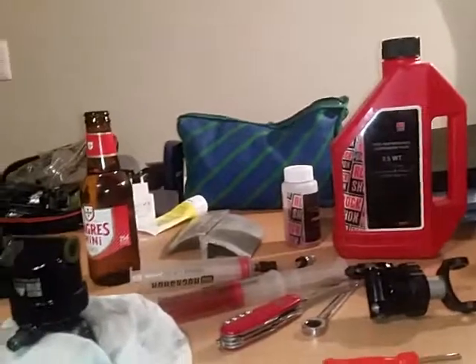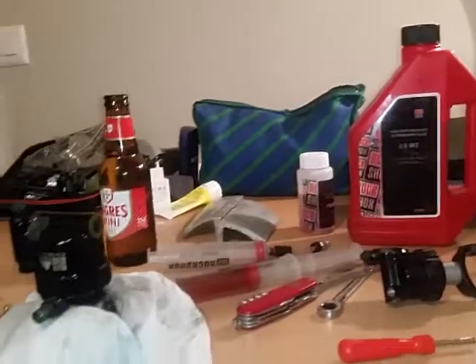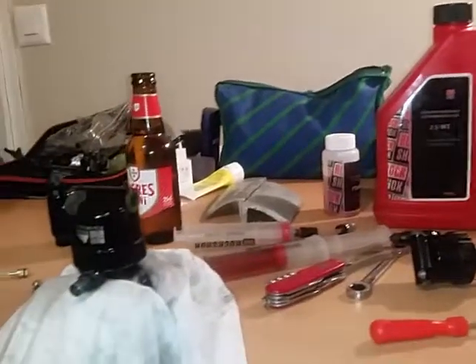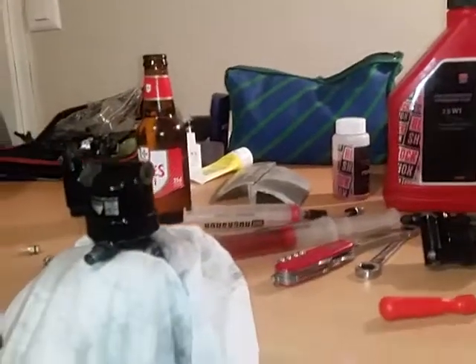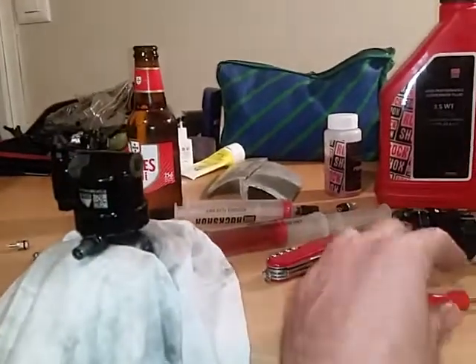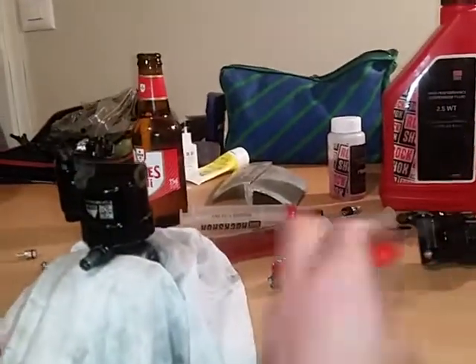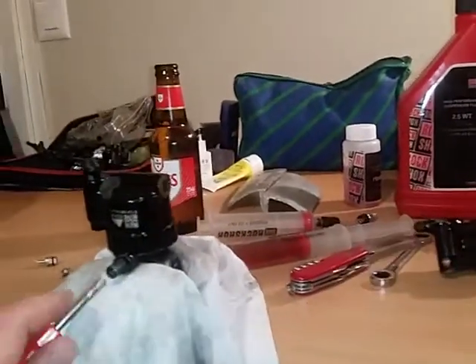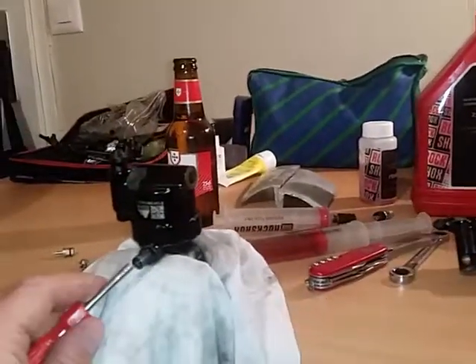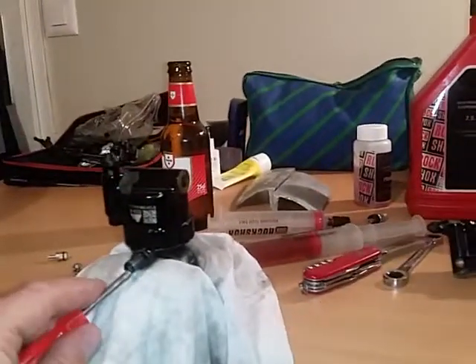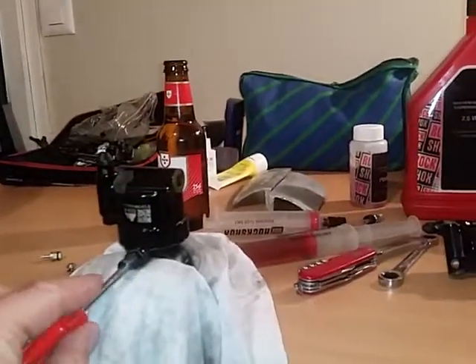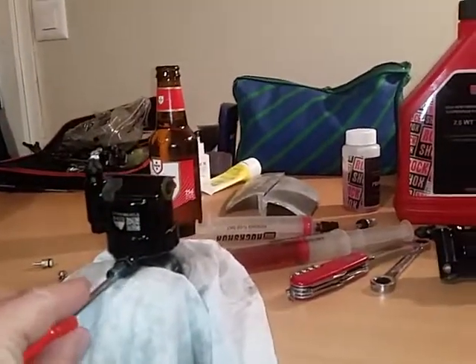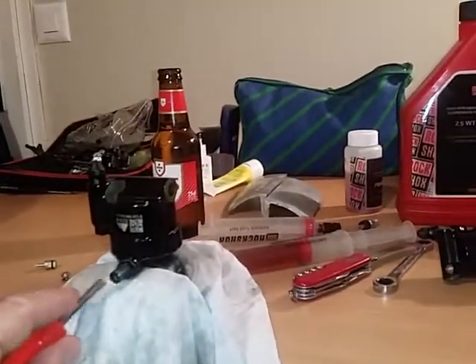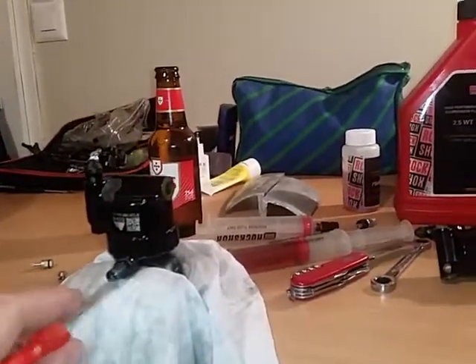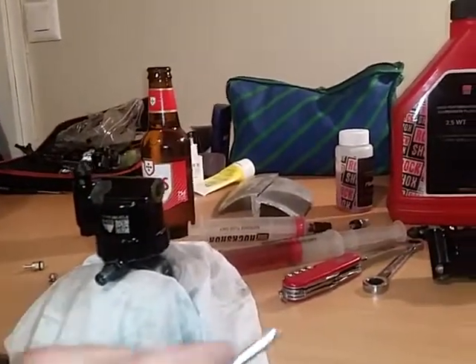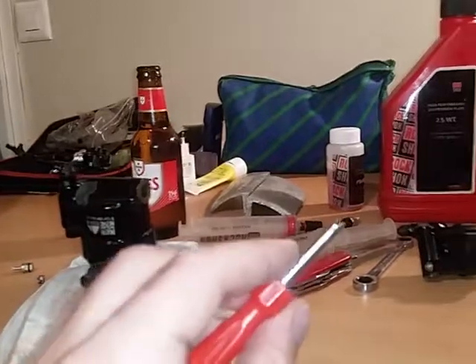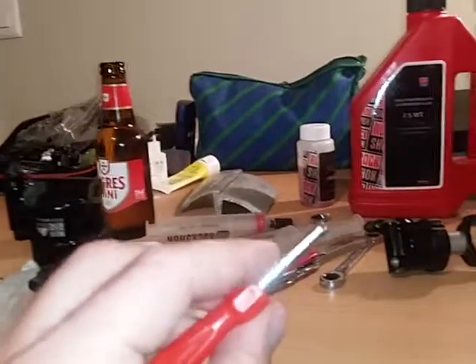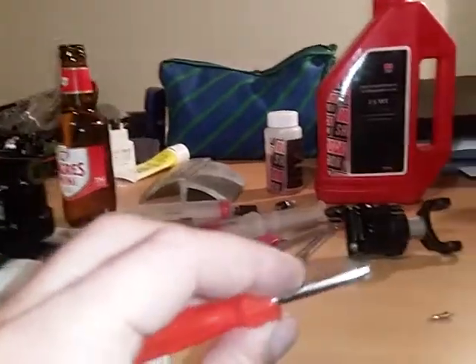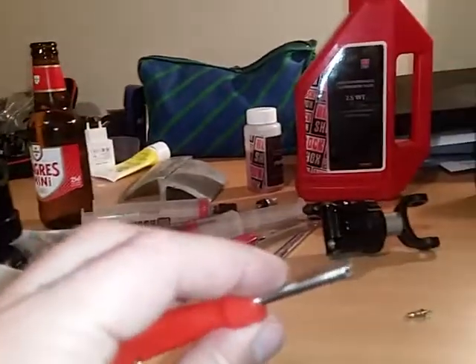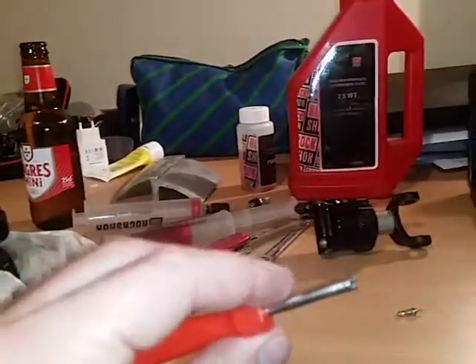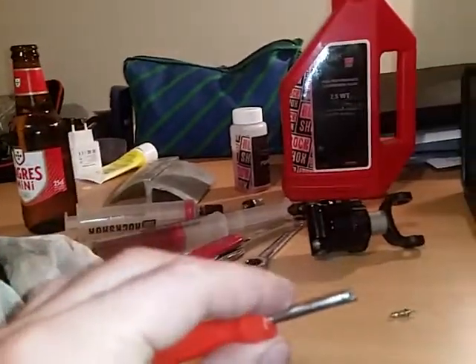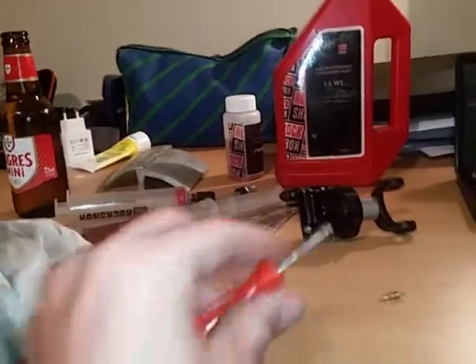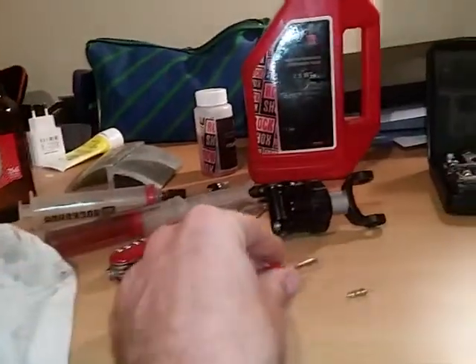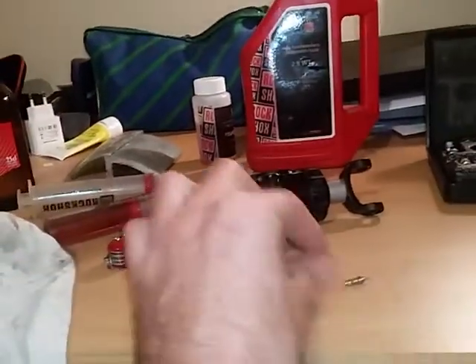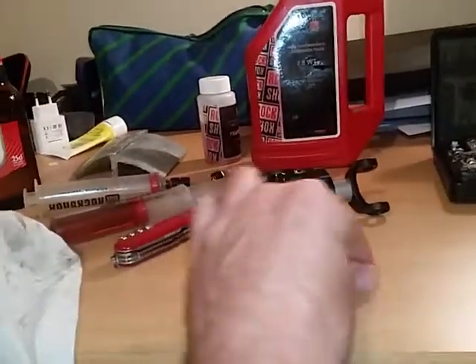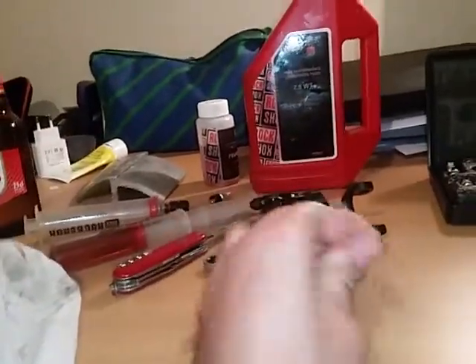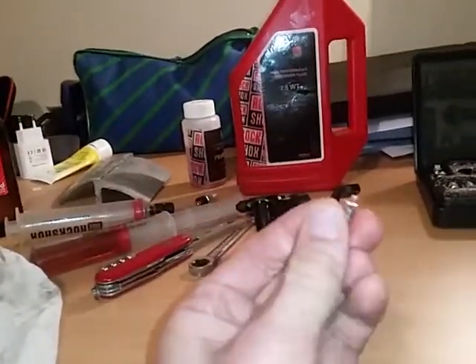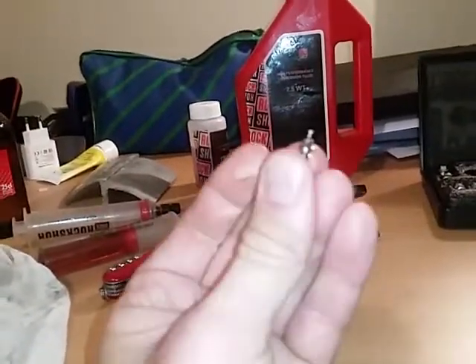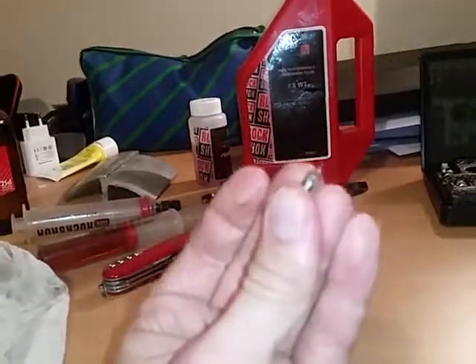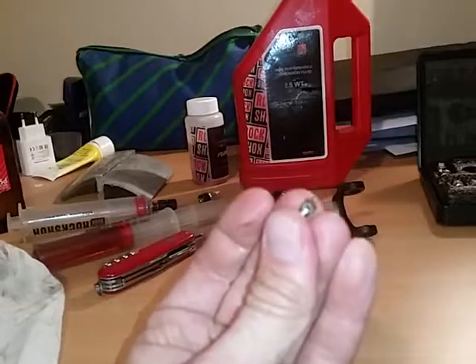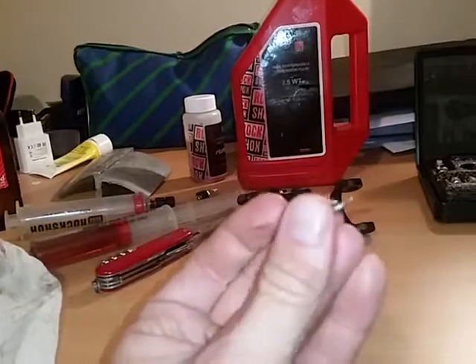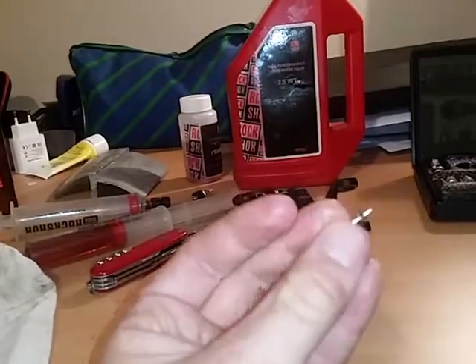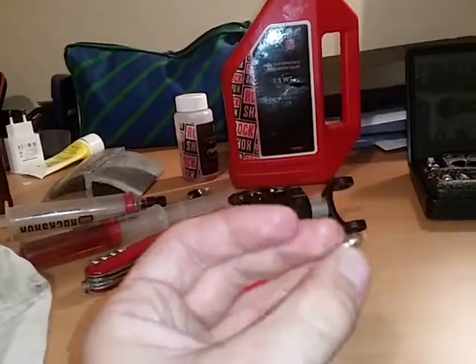To get to this stage, you need to first remove the air, then the valve. I have a $1 tool that is very useful for this, otherwise you can remove it with a flat screwdriver.